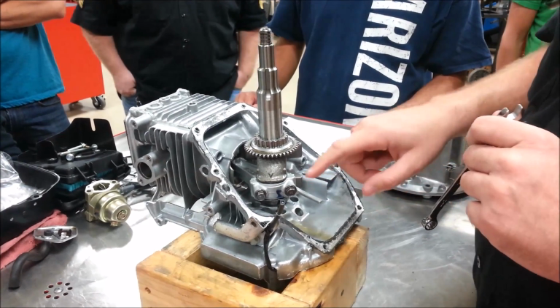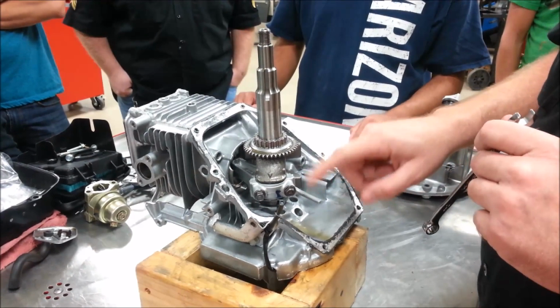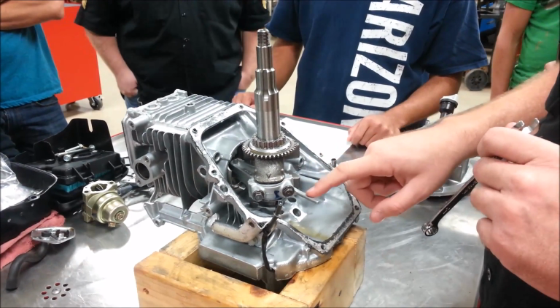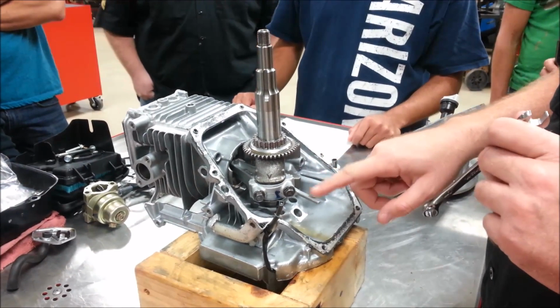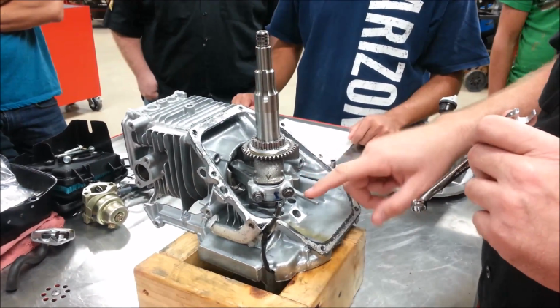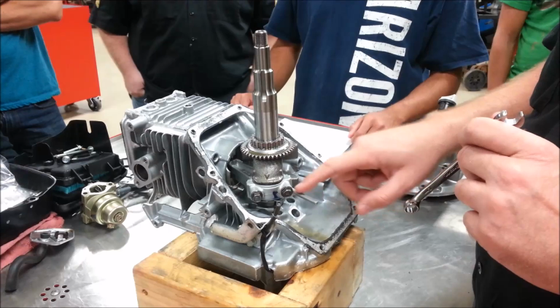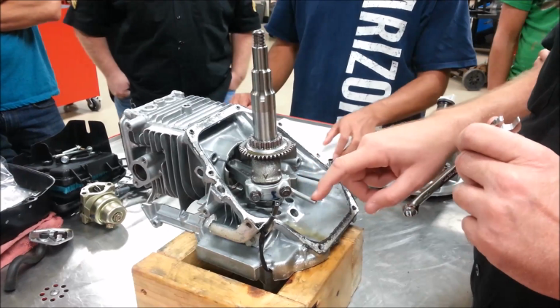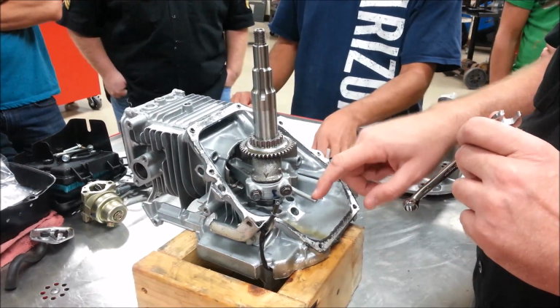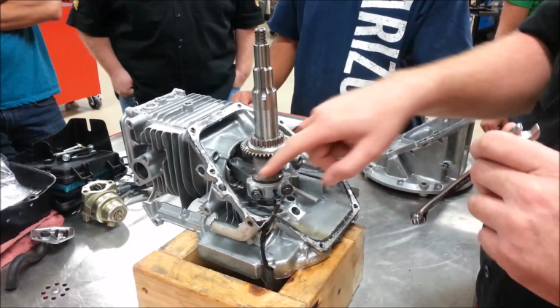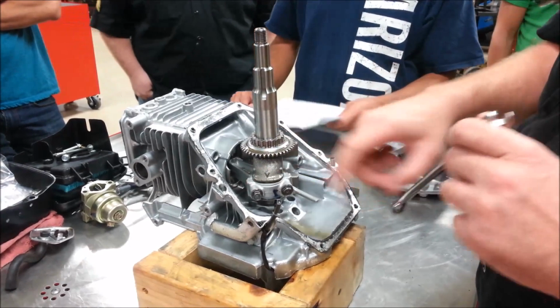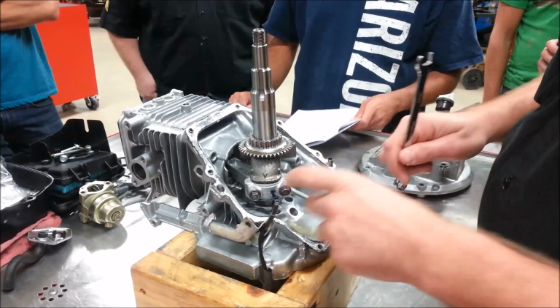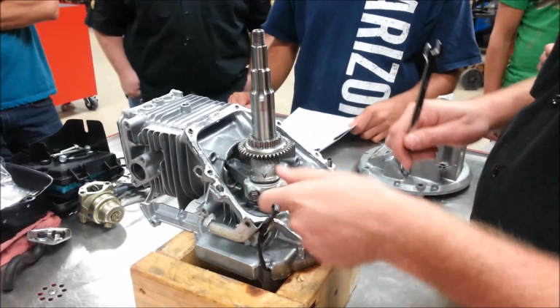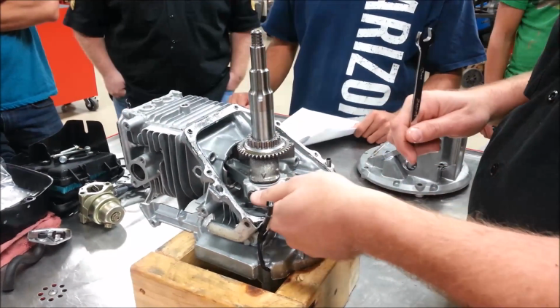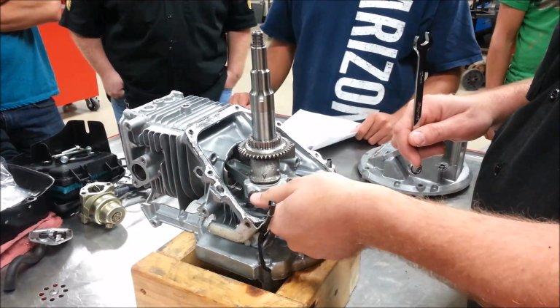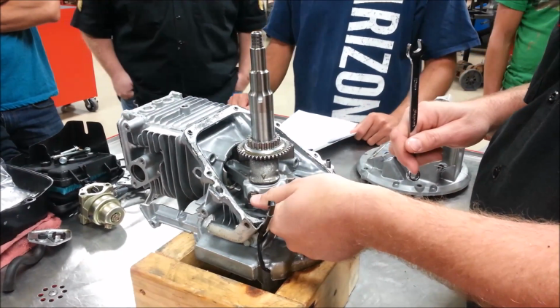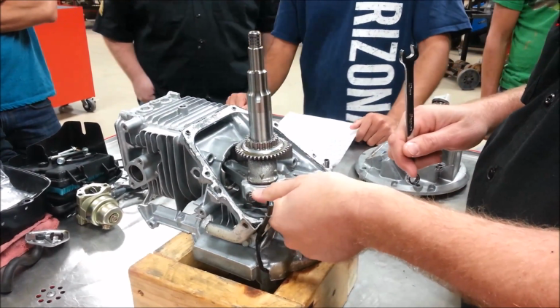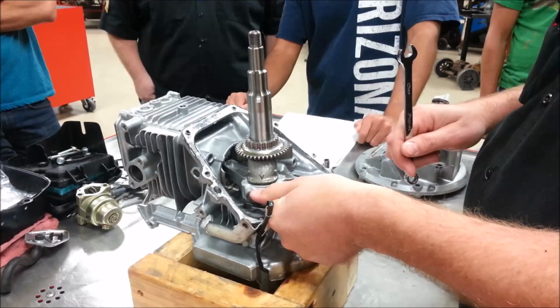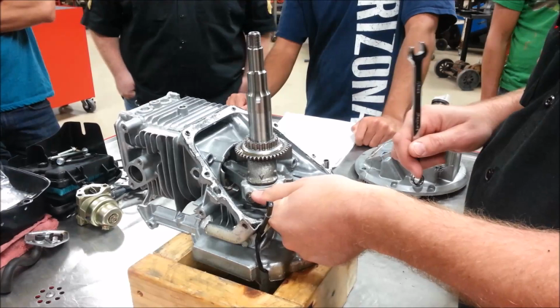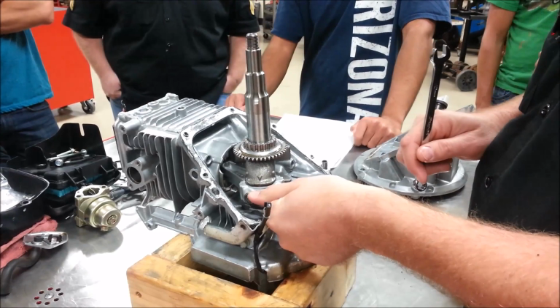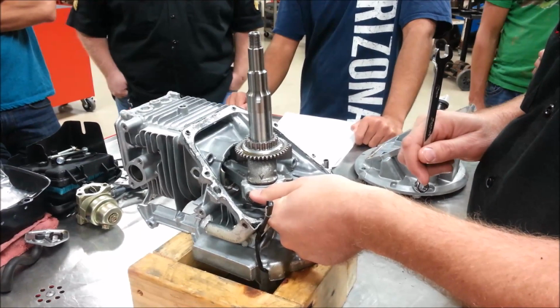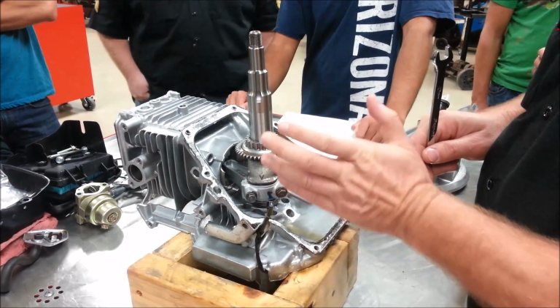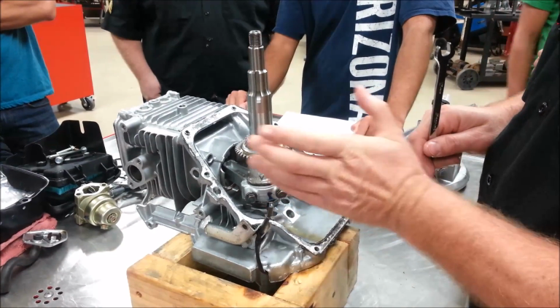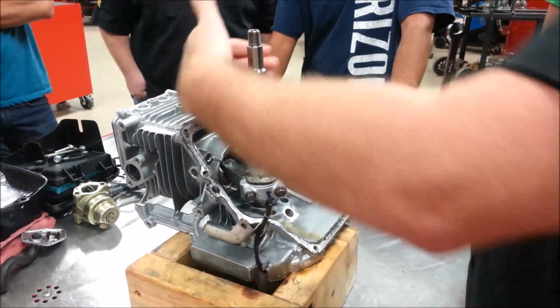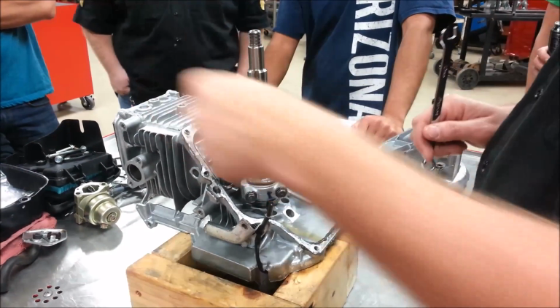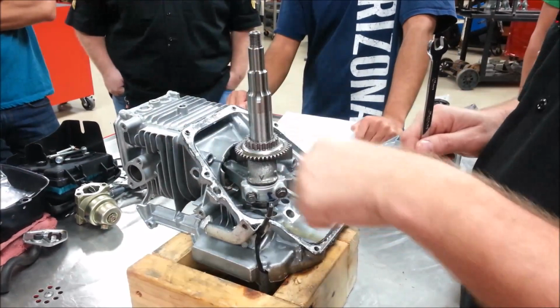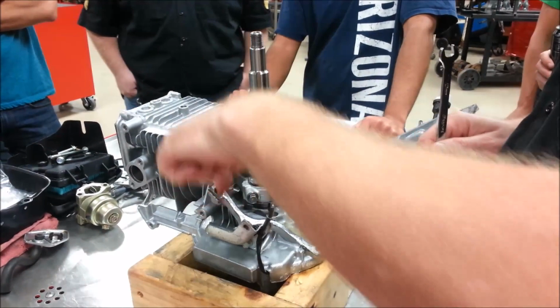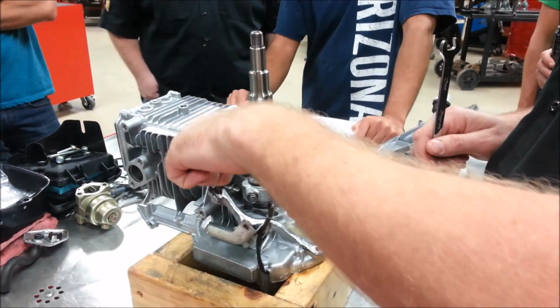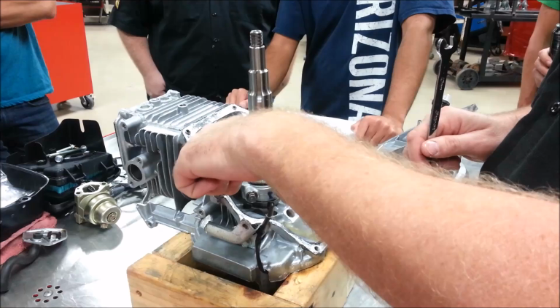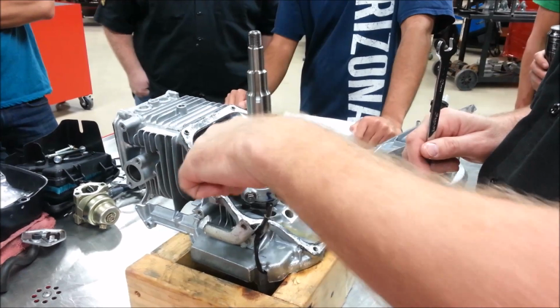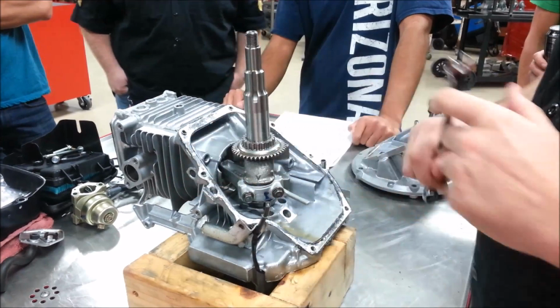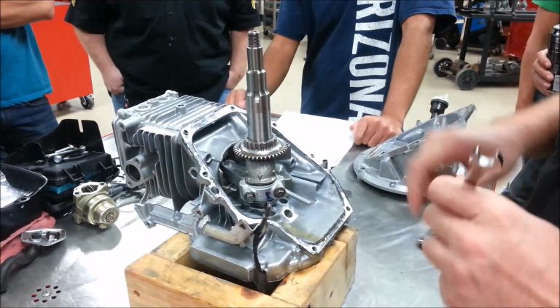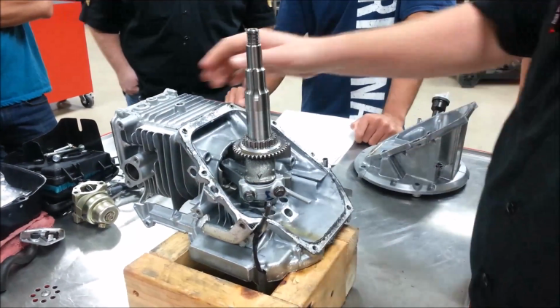The other thing to know is that the side this is on is intentional. If you were to flip this around and try to put the rod on the wrong way, as soon as you turn the motor over, it would hit the case and break off. So it is intentional.